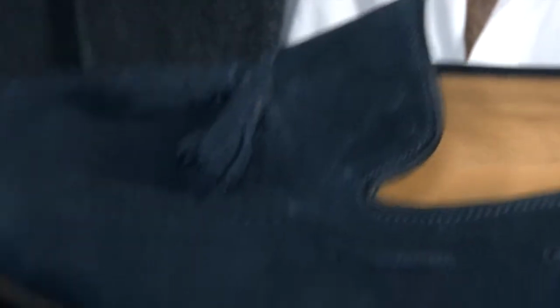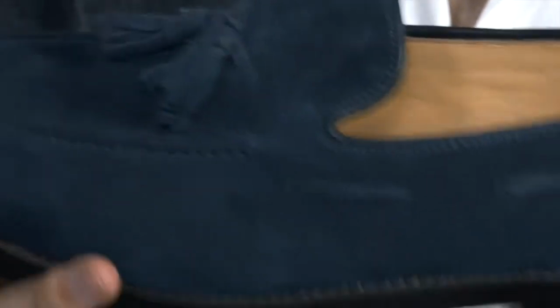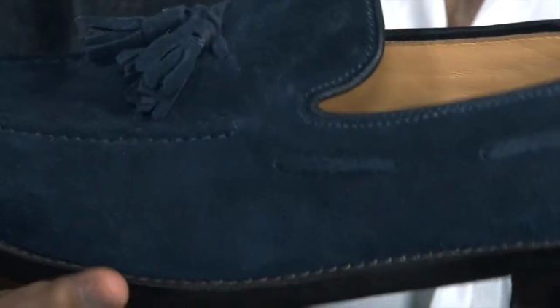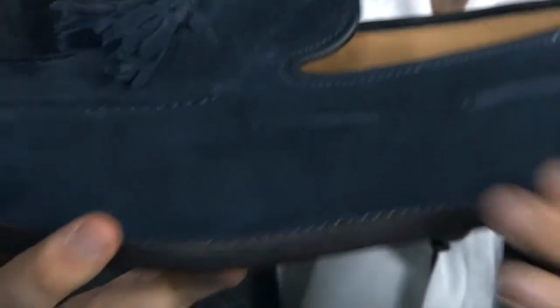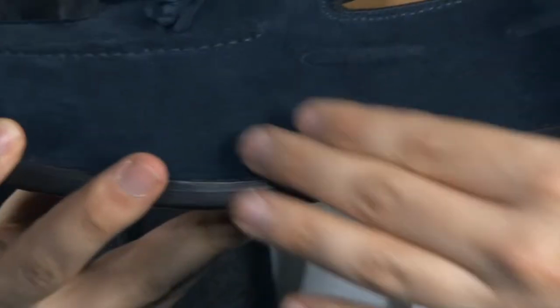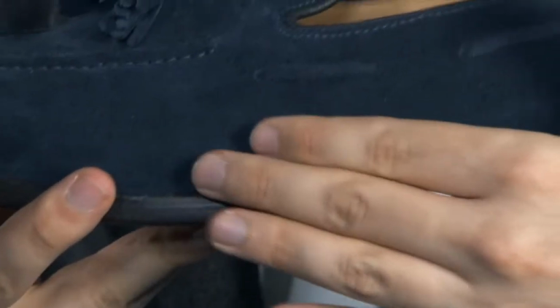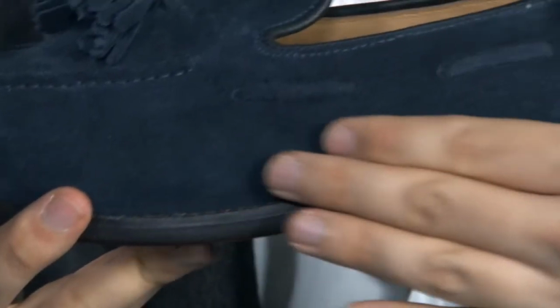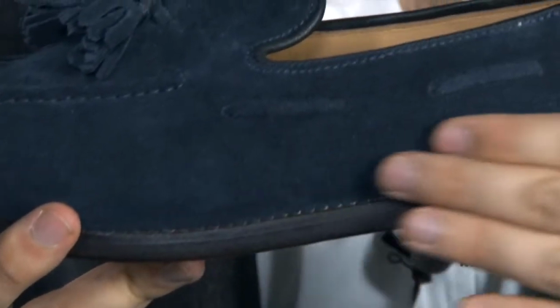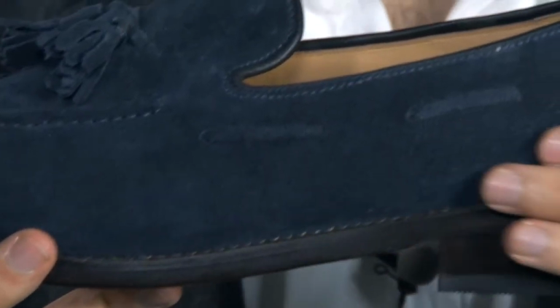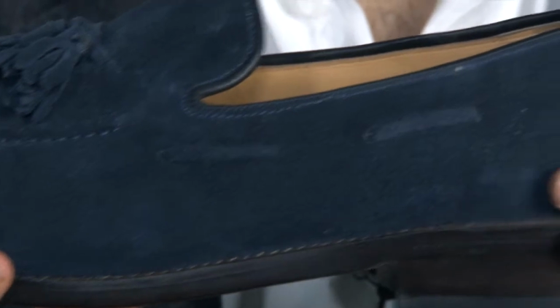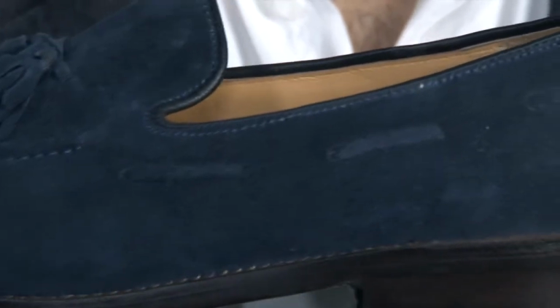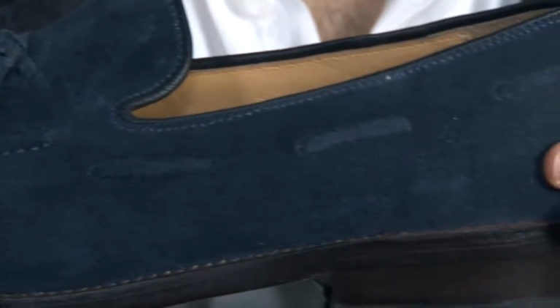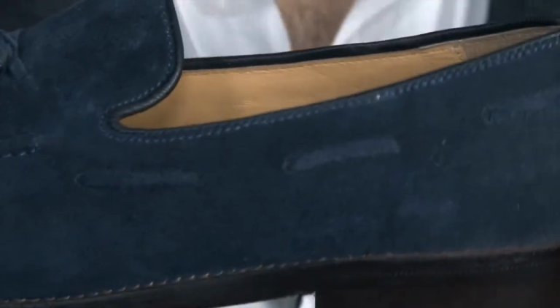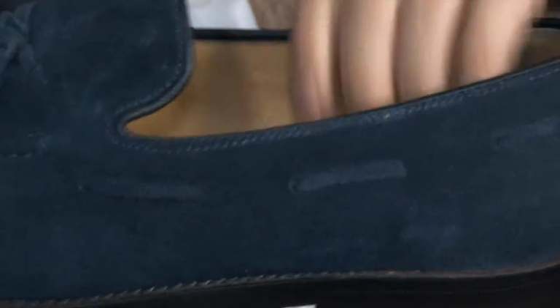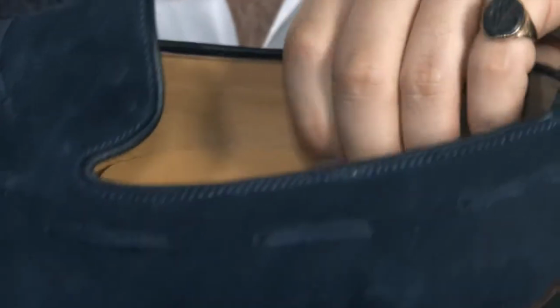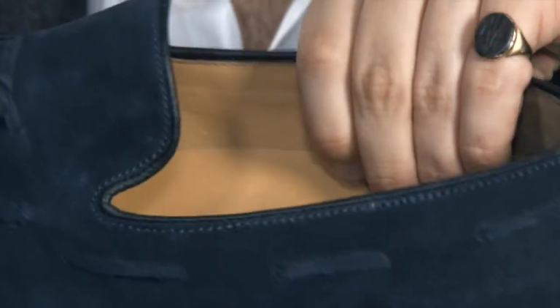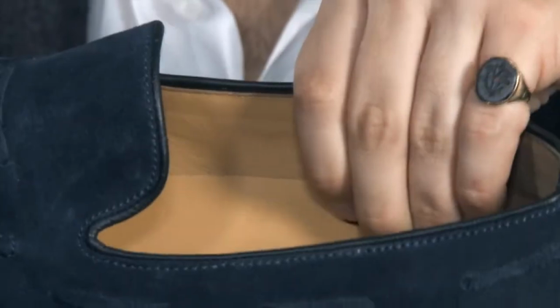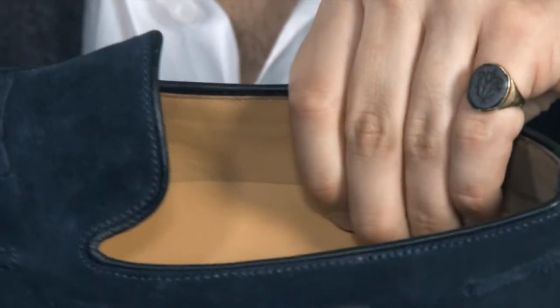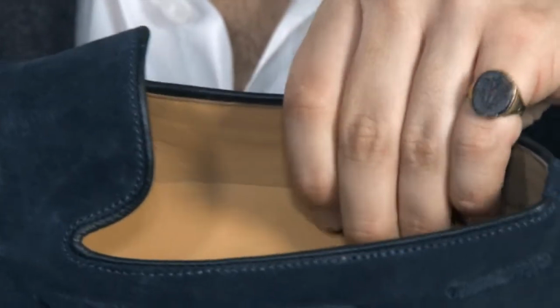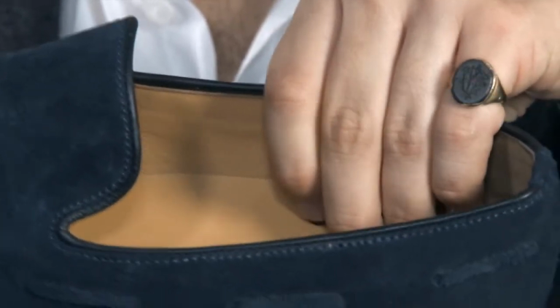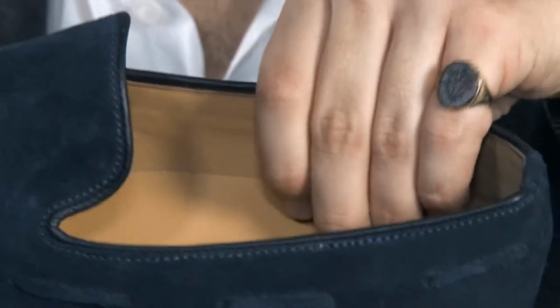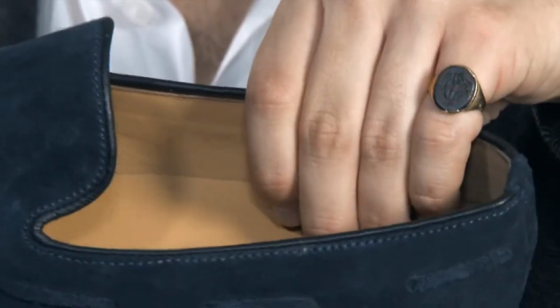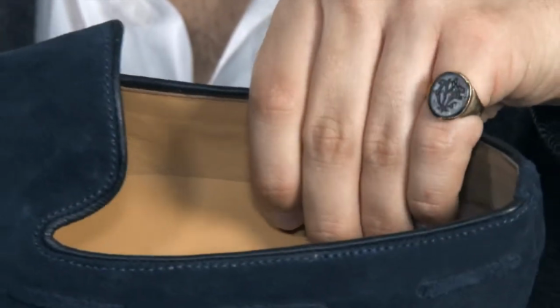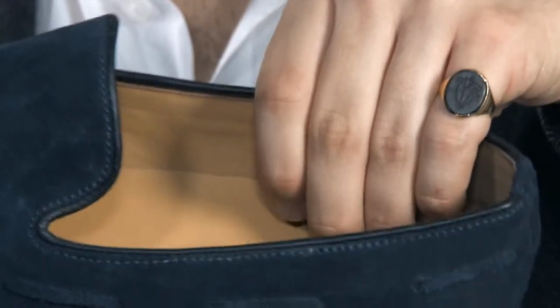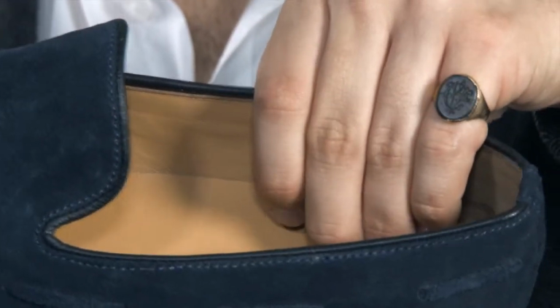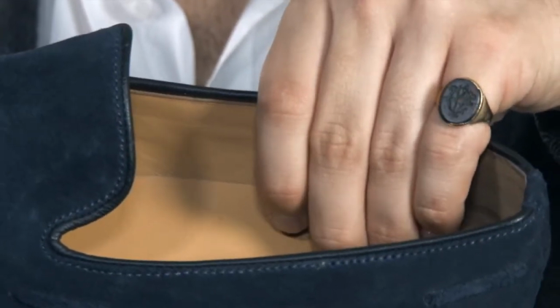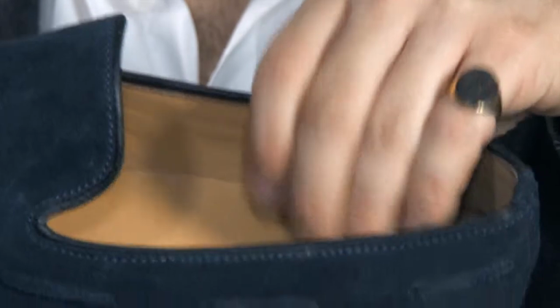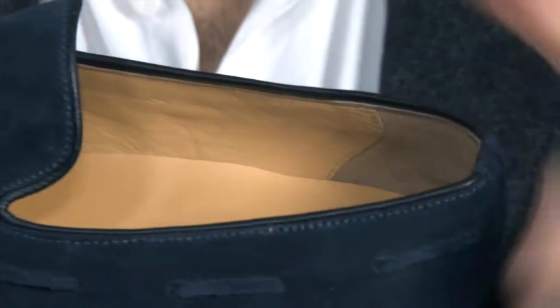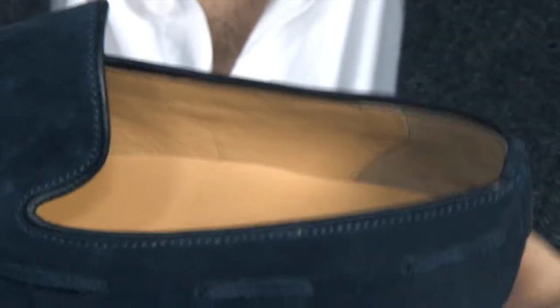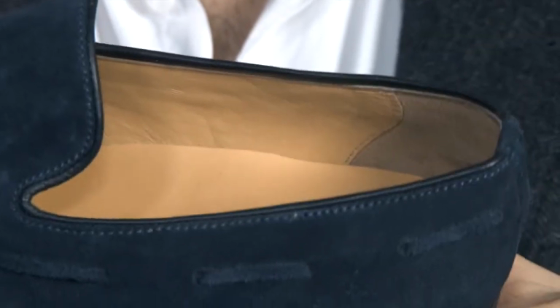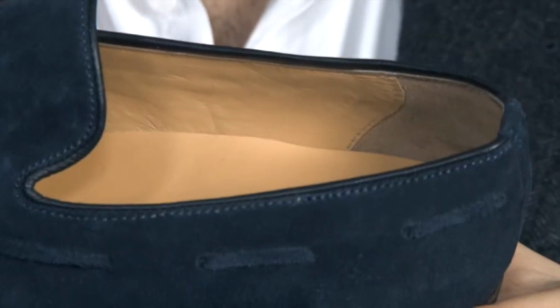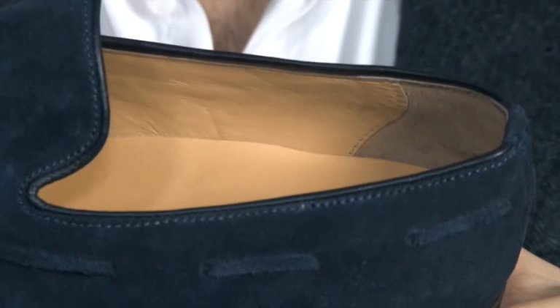Note the all-round lace threaded around the quarter of the shoe, and look inside at the soft leather lining, comfortable with or without socks. The choice is strictly yours.